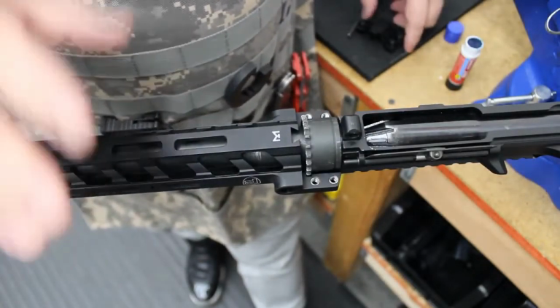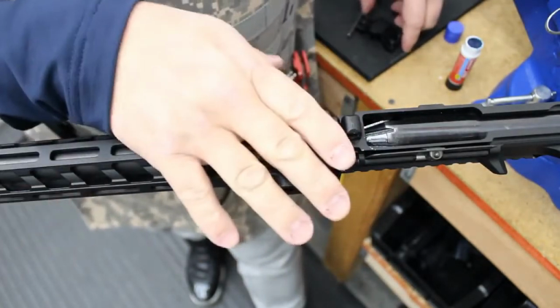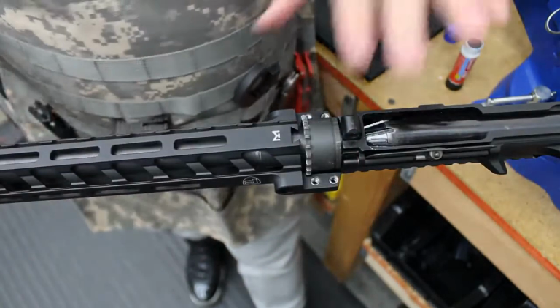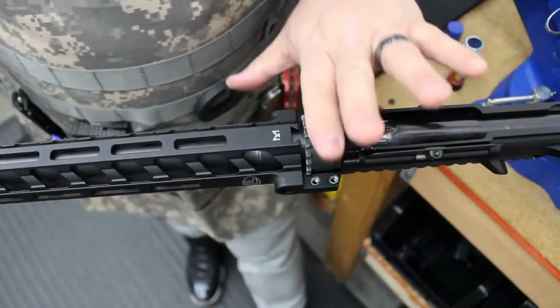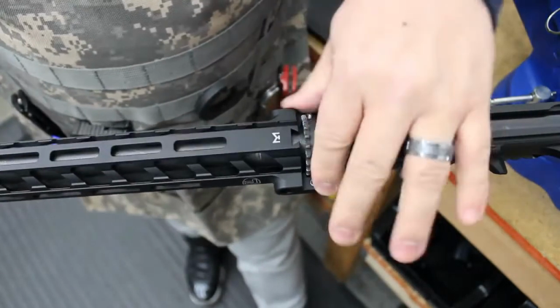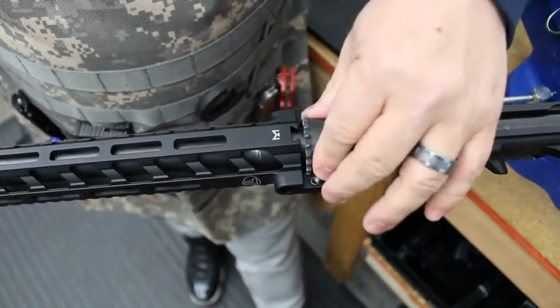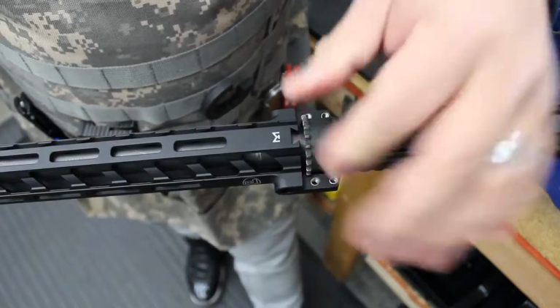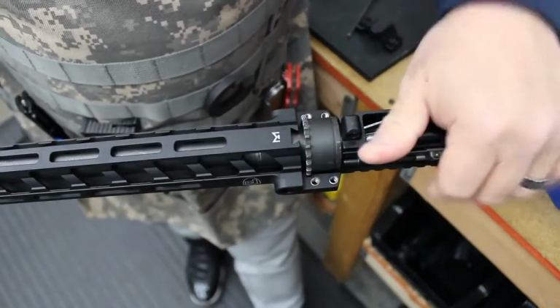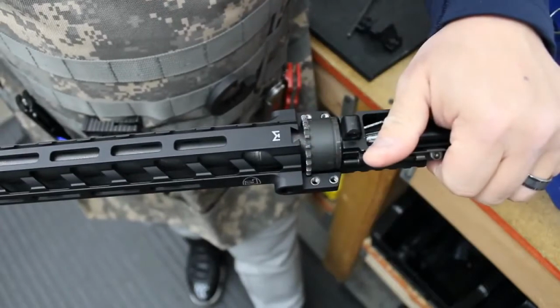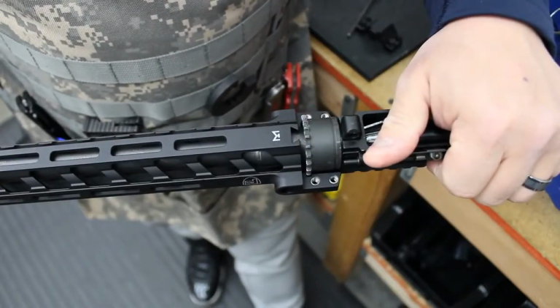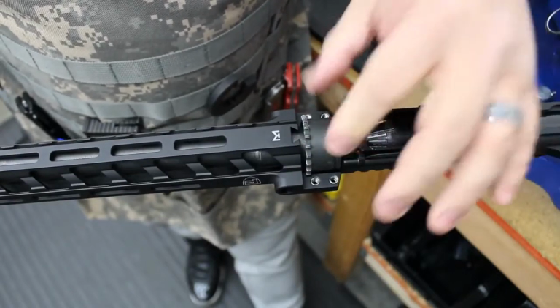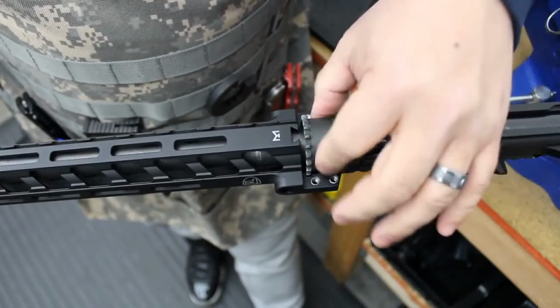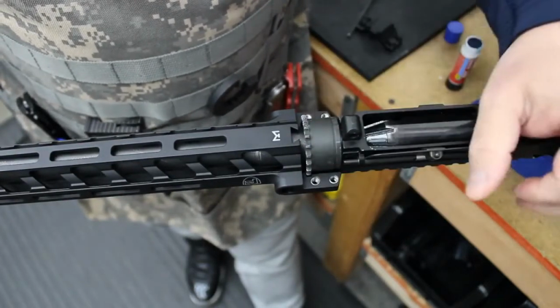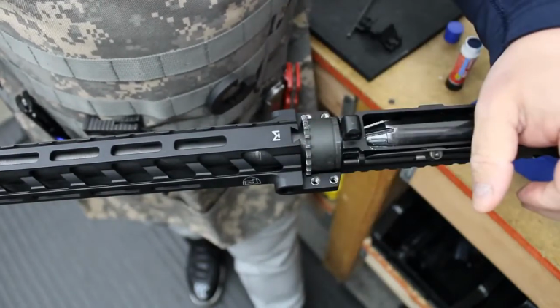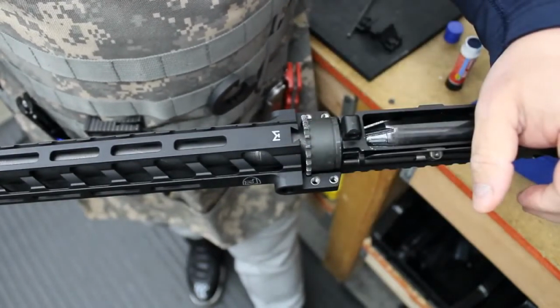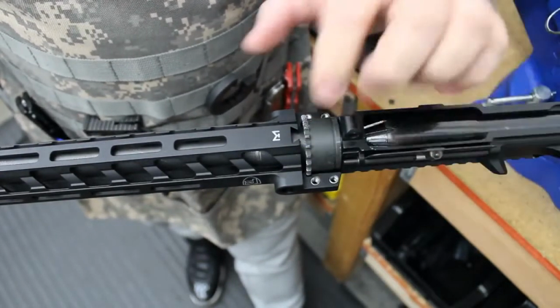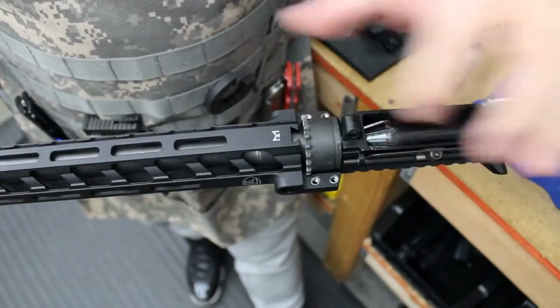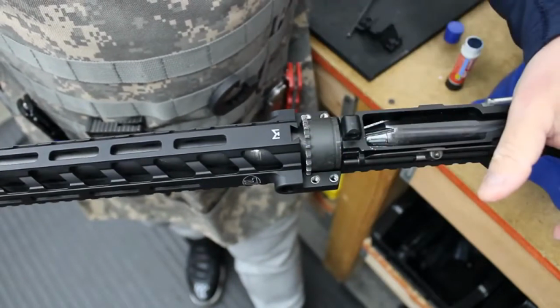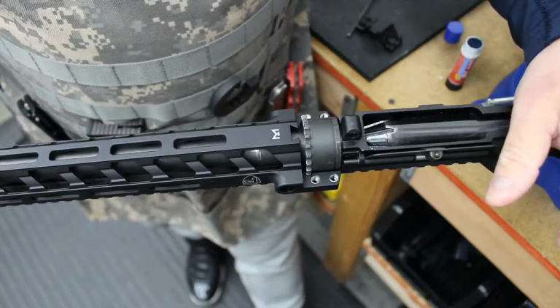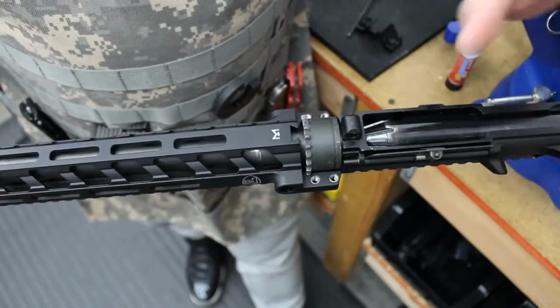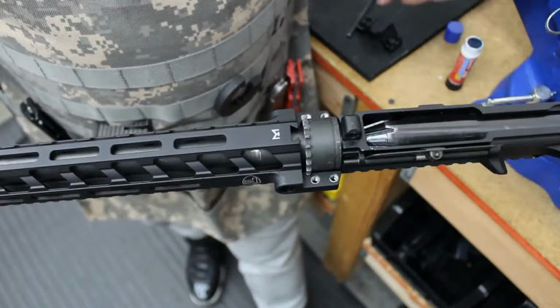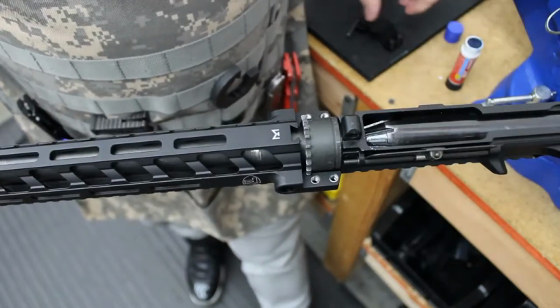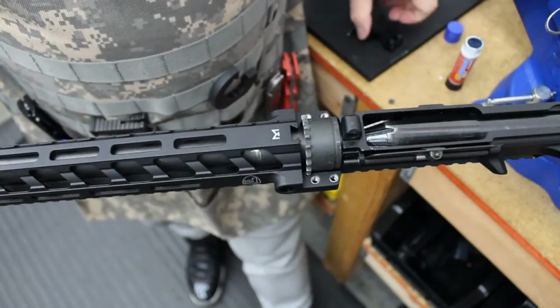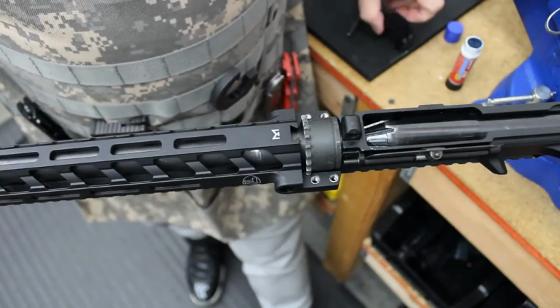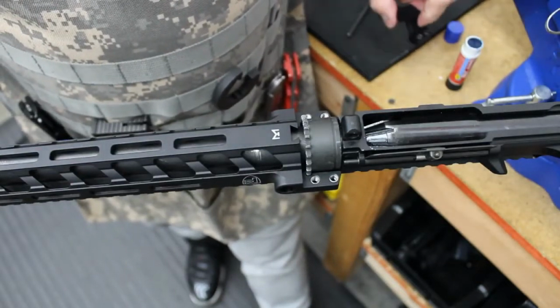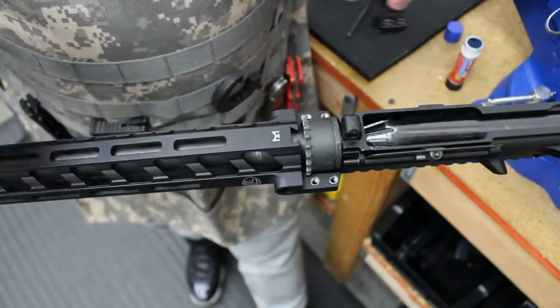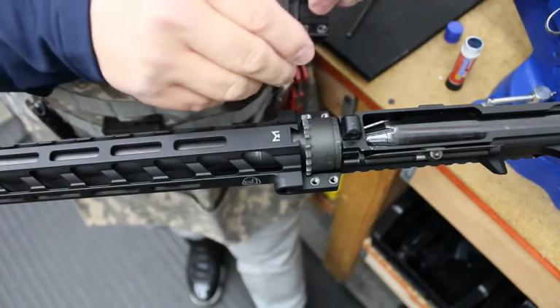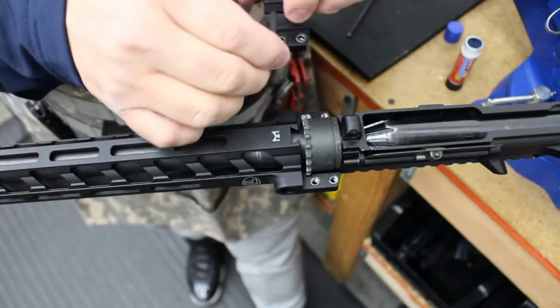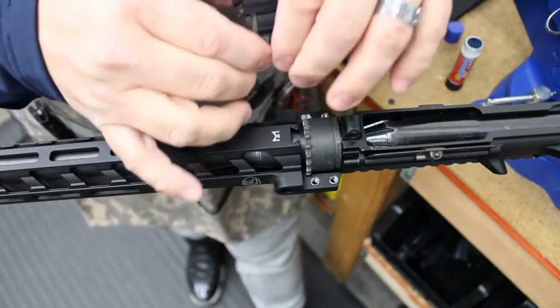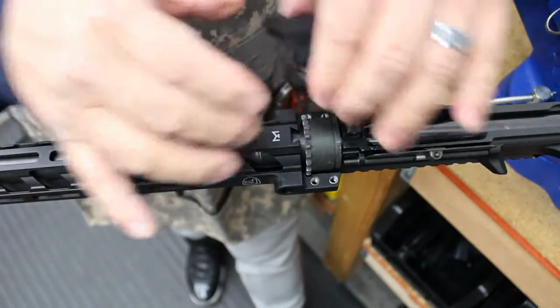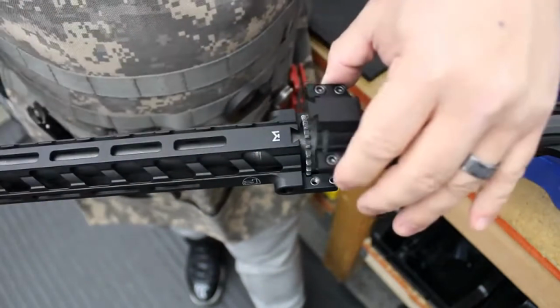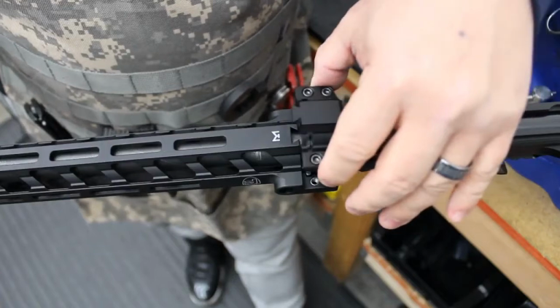So once you have your barrel nut to around — they recommend 30 to 80 pounds for these mil-spec. I like mine around 50, but whatever you can get to within that range is good.